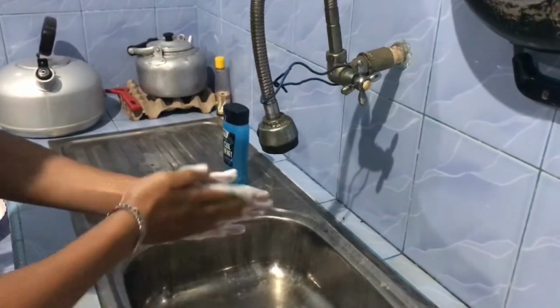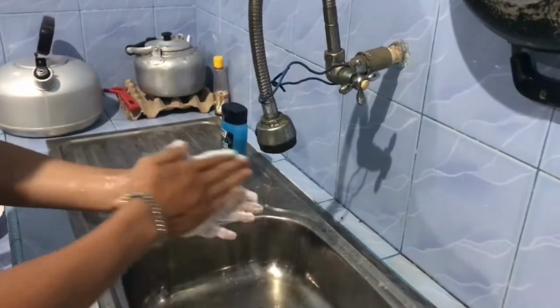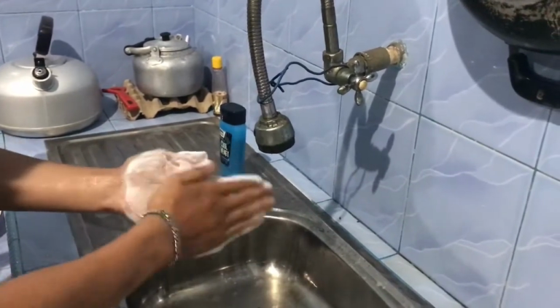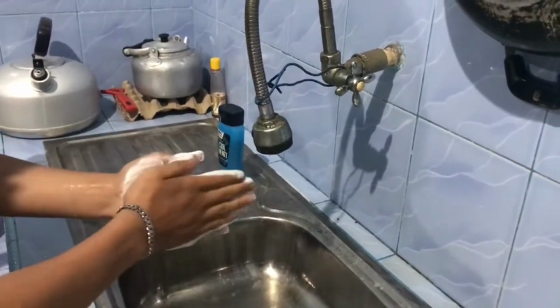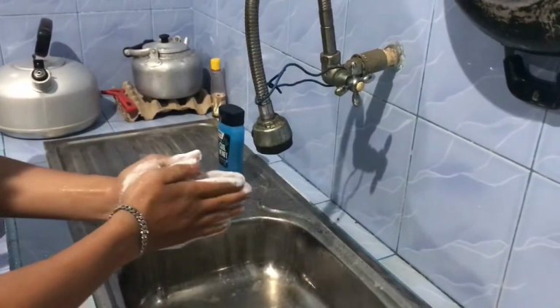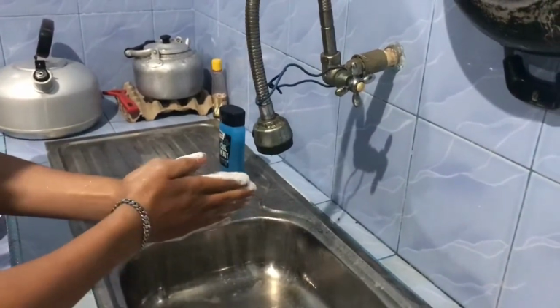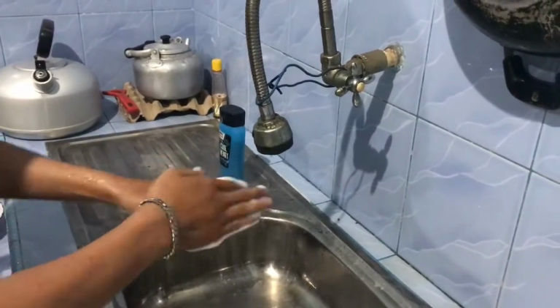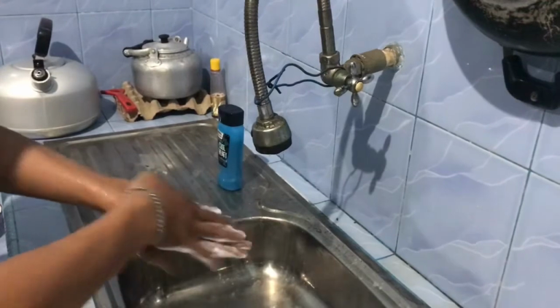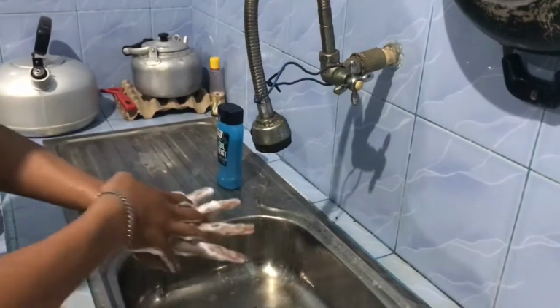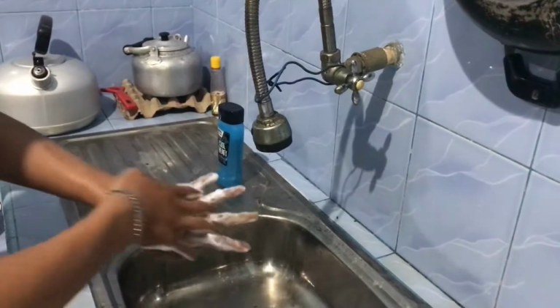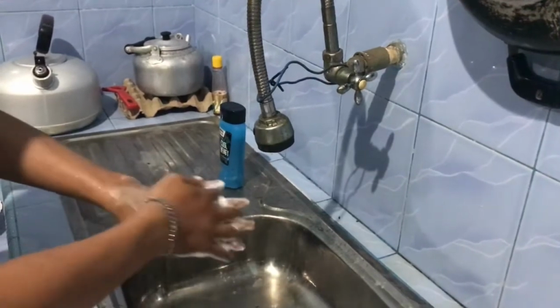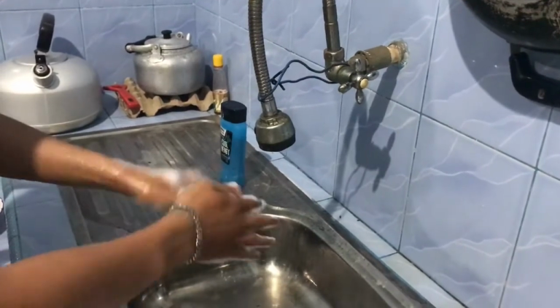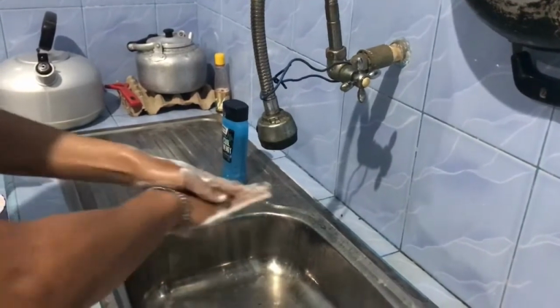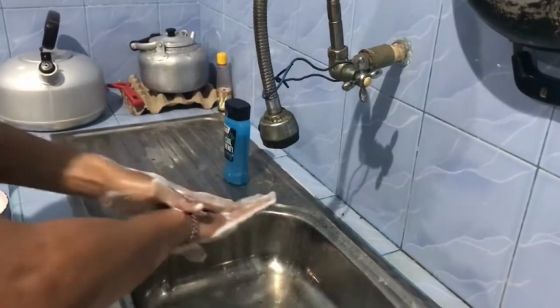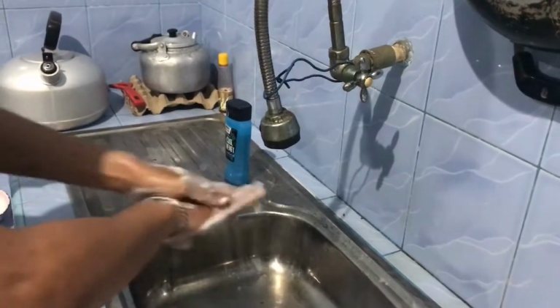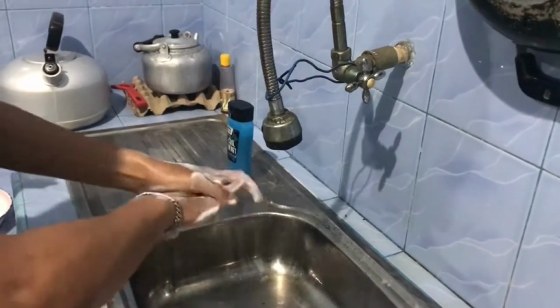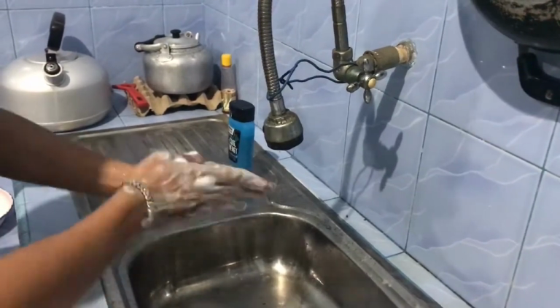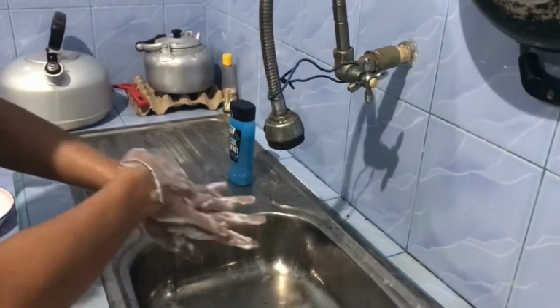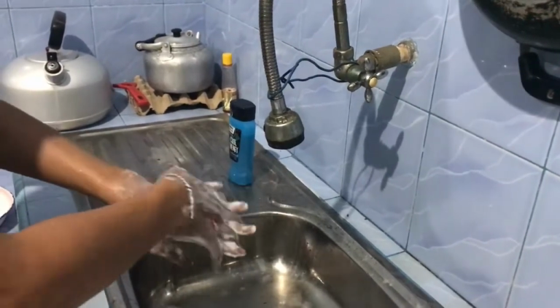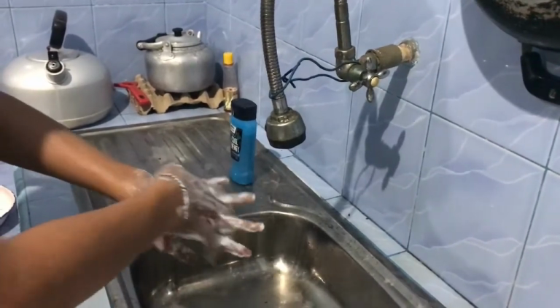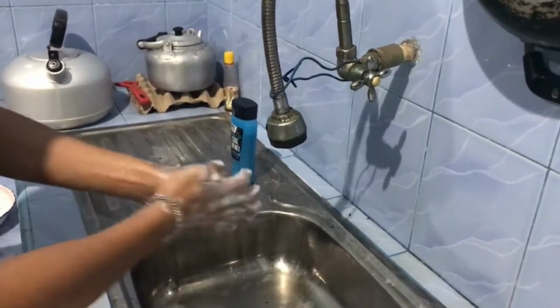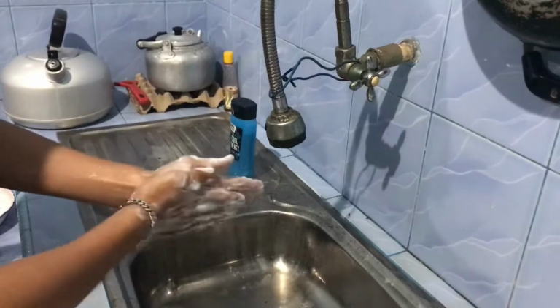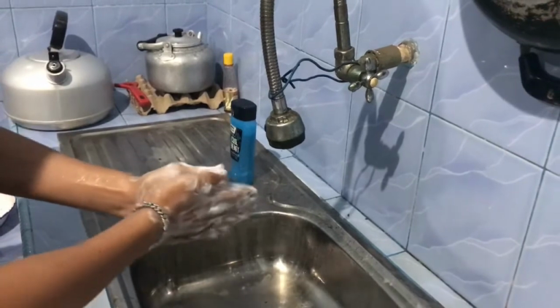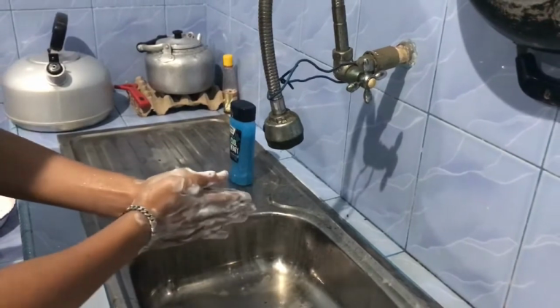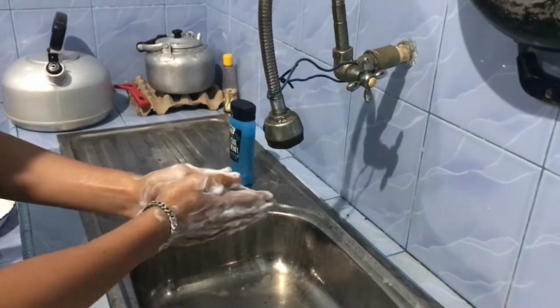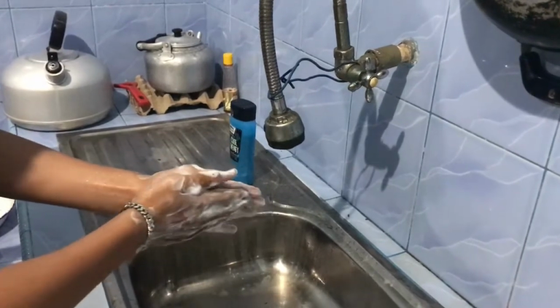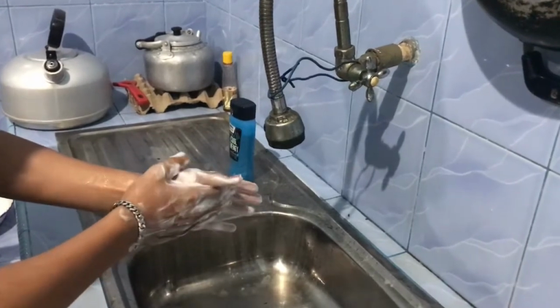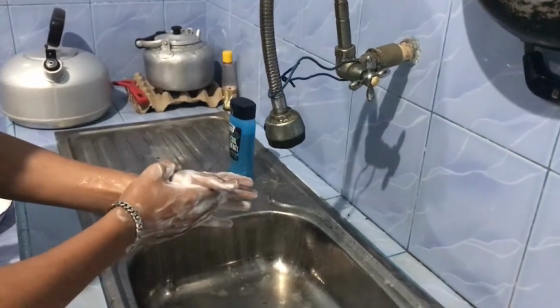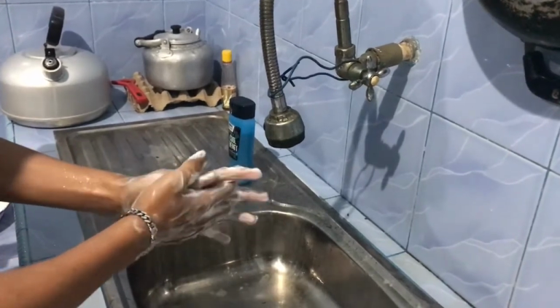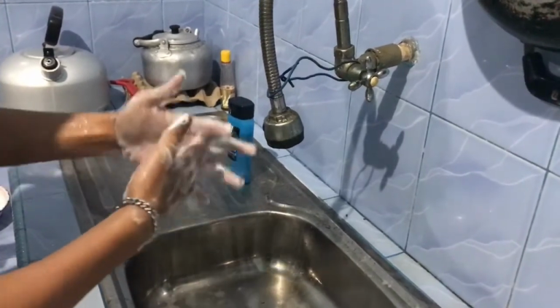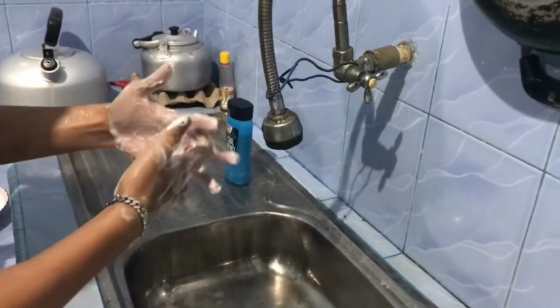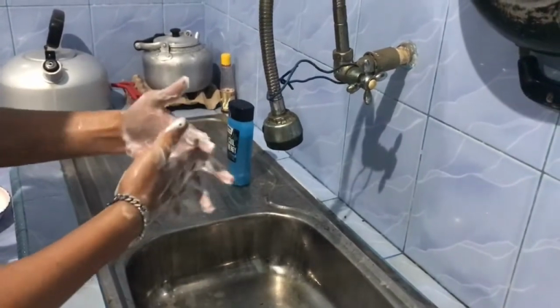Next, rub the back of hand using the other hand. Next, rub hand palm to palm with fingers interlaced.